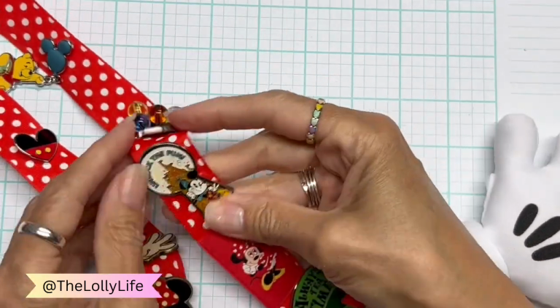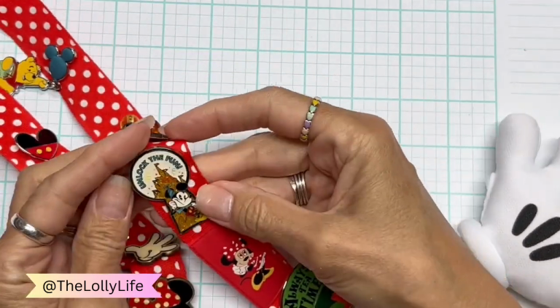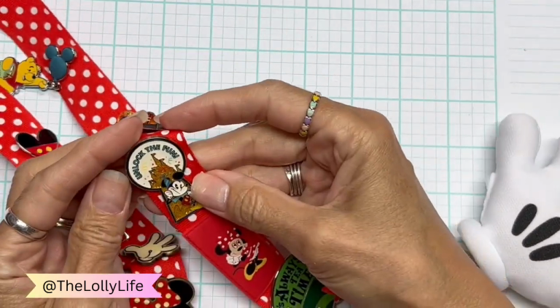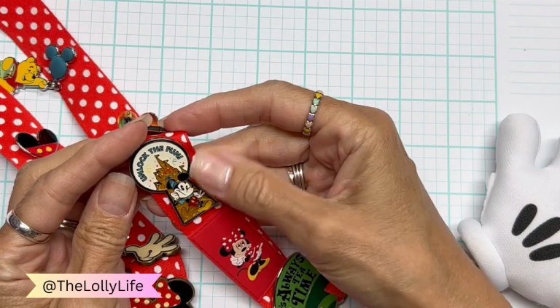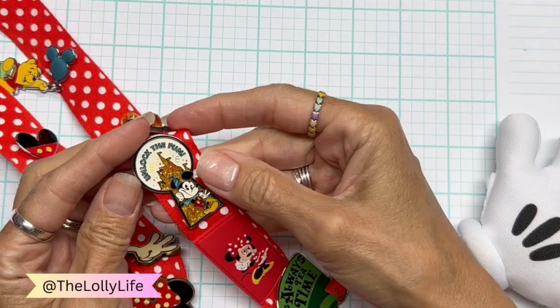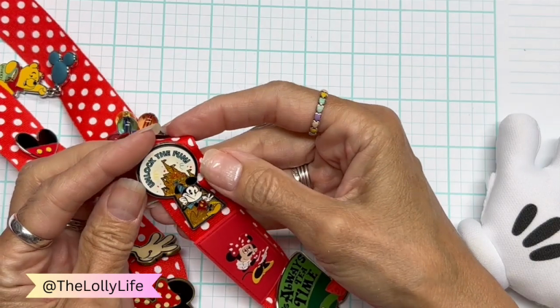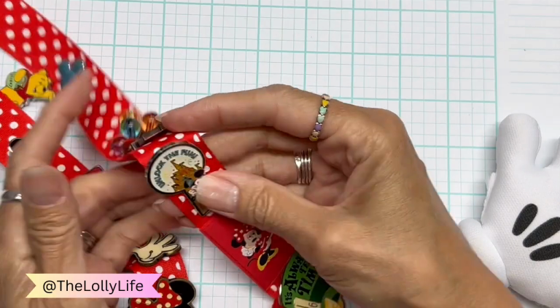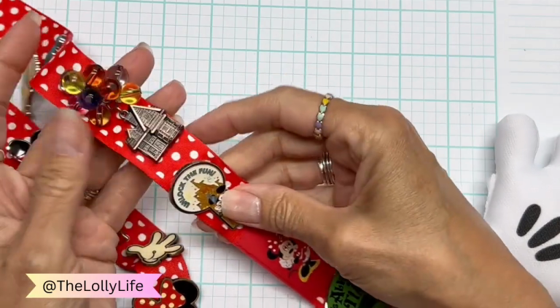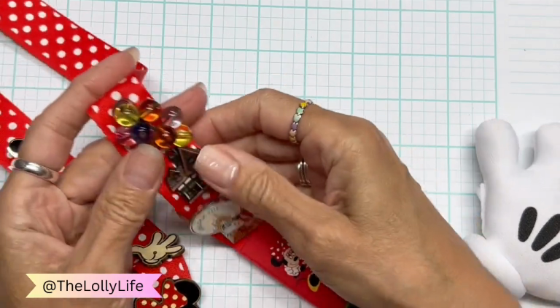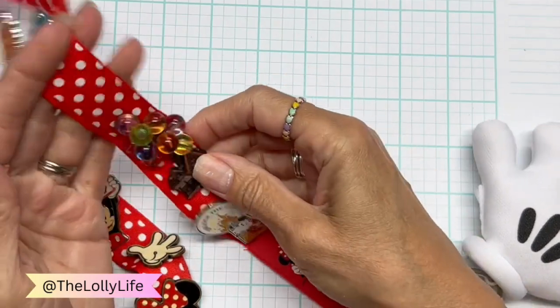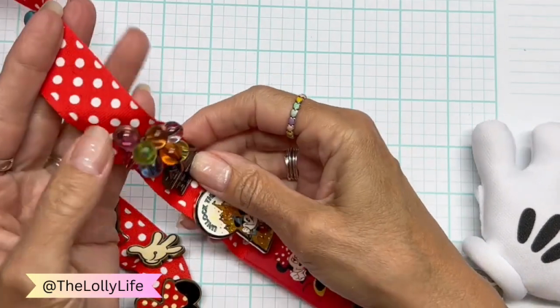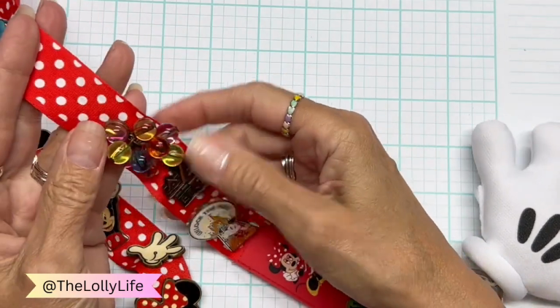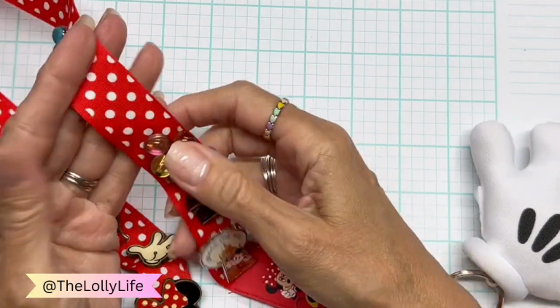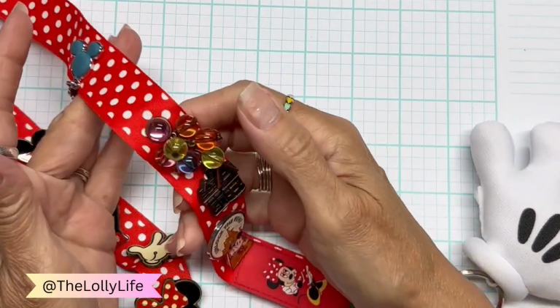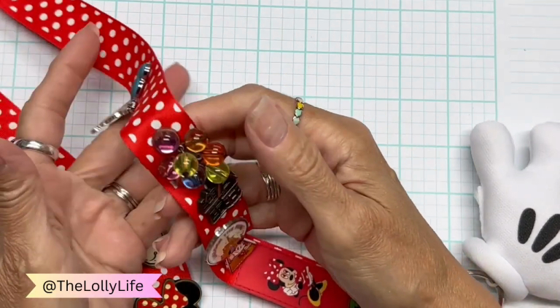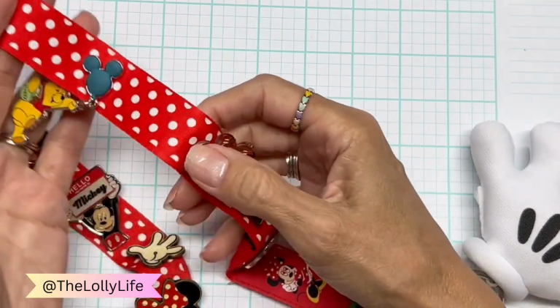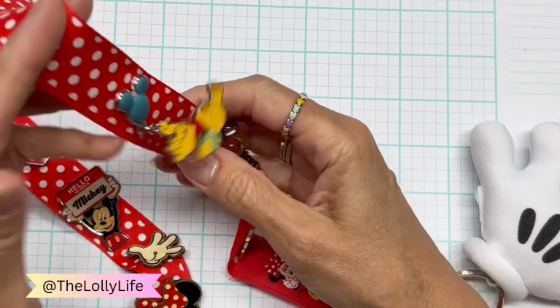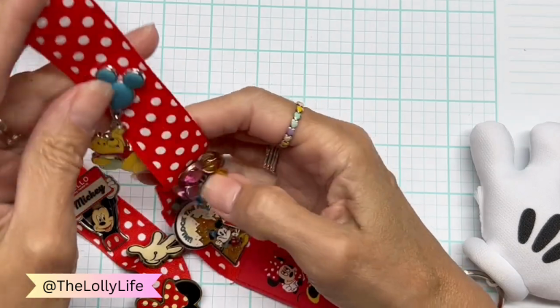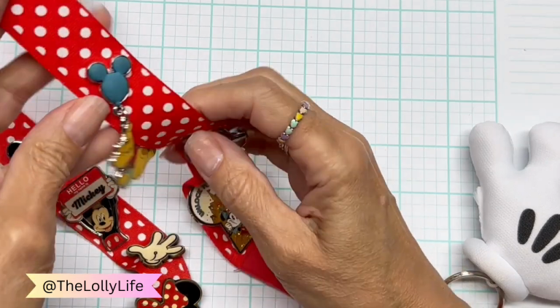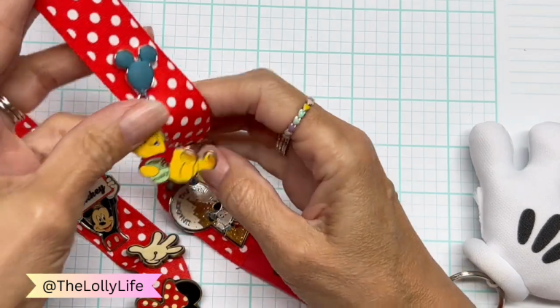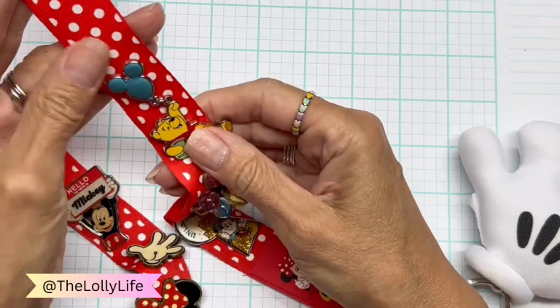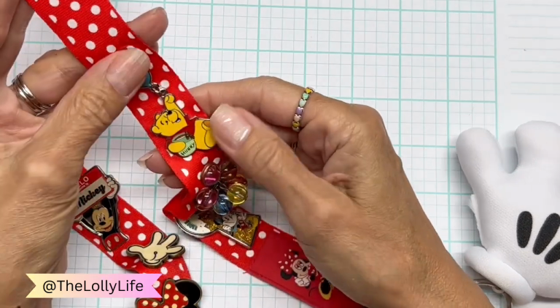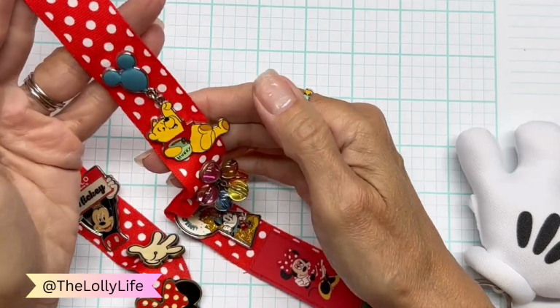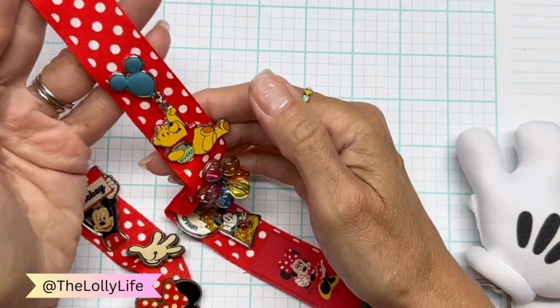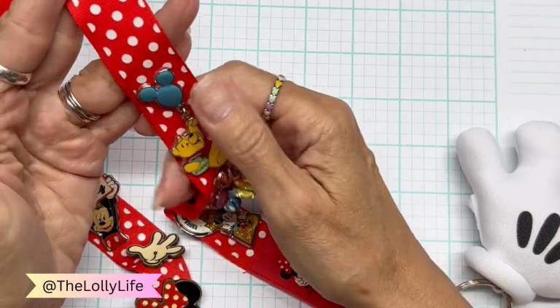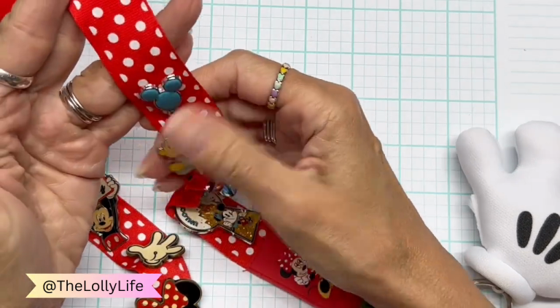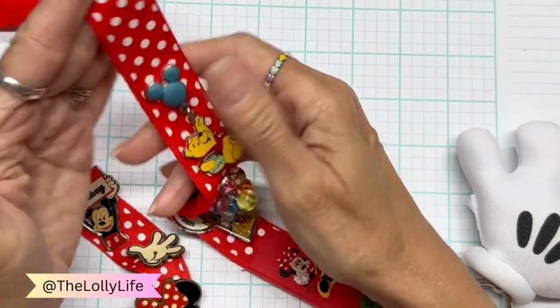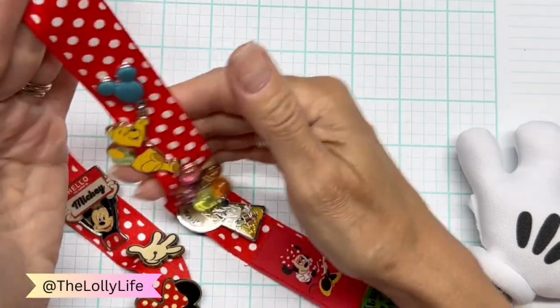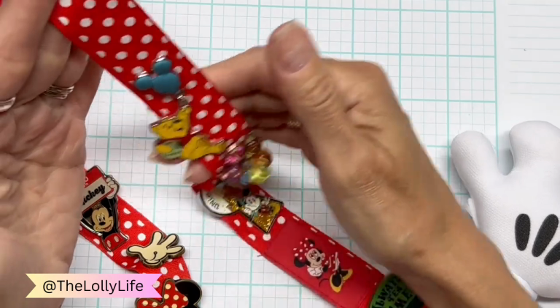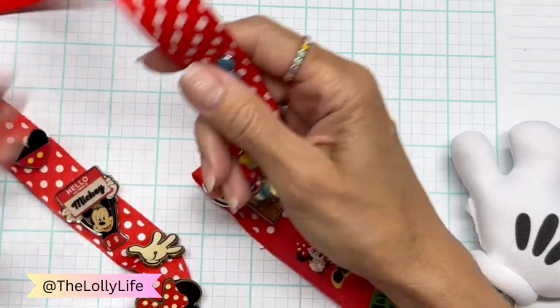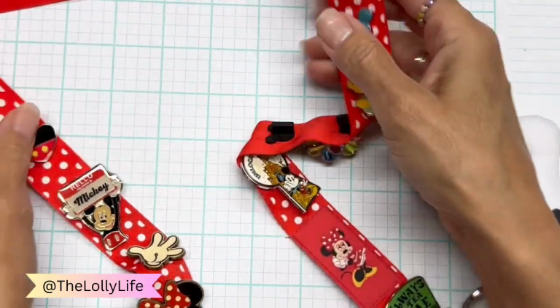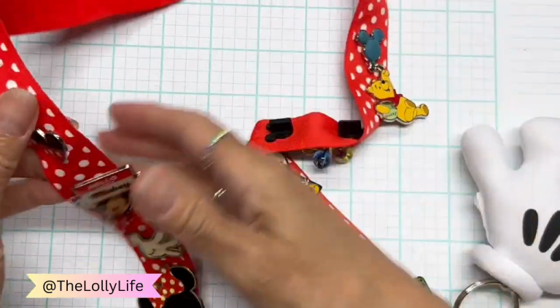This was also from the park — 'Unlock the Fun.' Also from the park, that is the Up House. And also from the park, this is Pooh with his little balloon. I love the ones that swing like that.